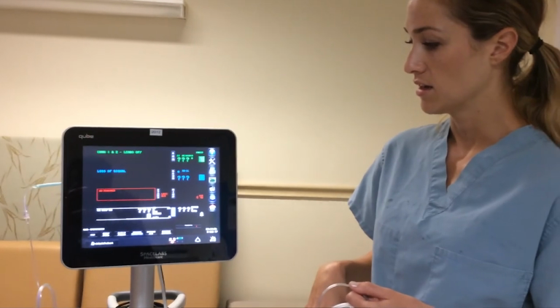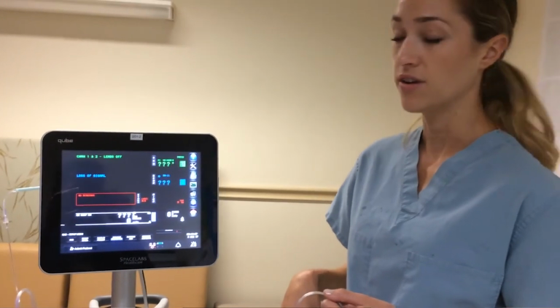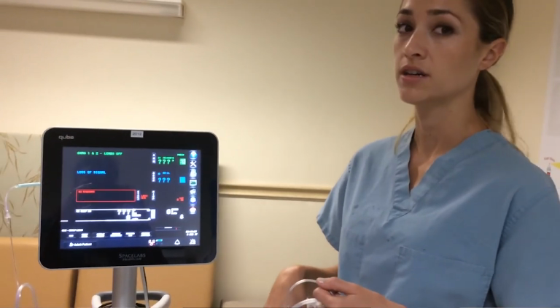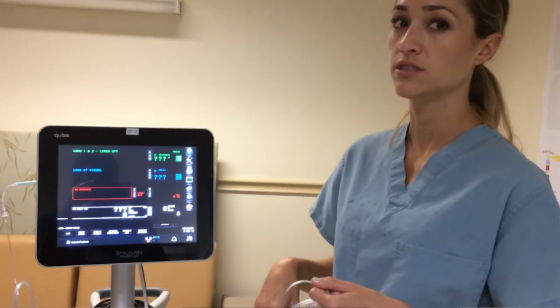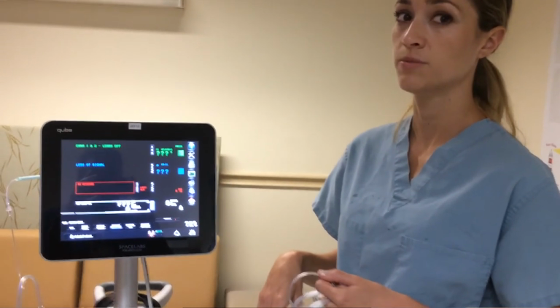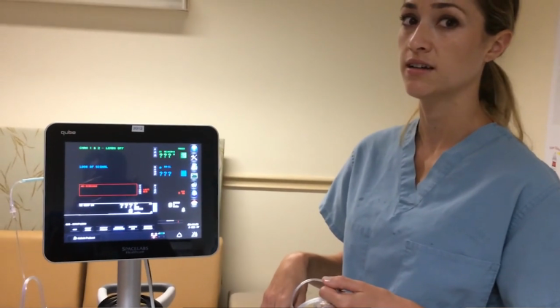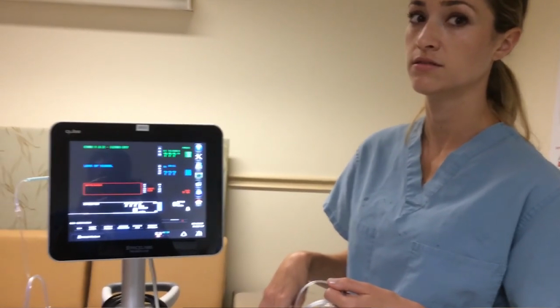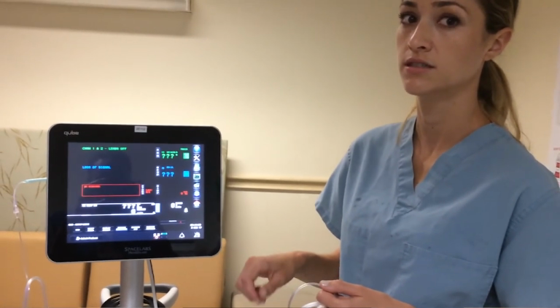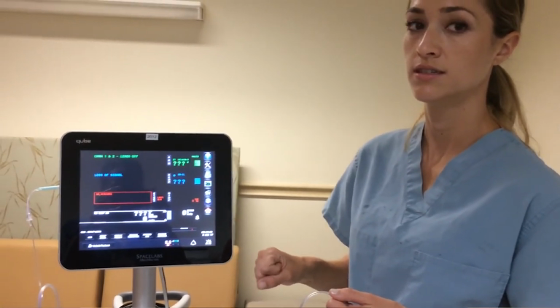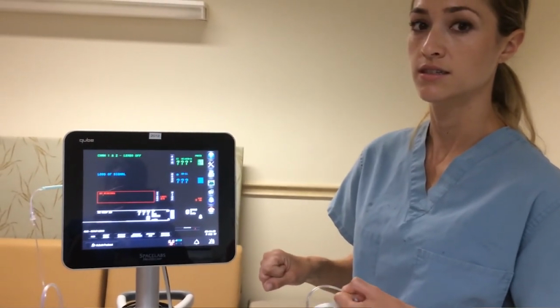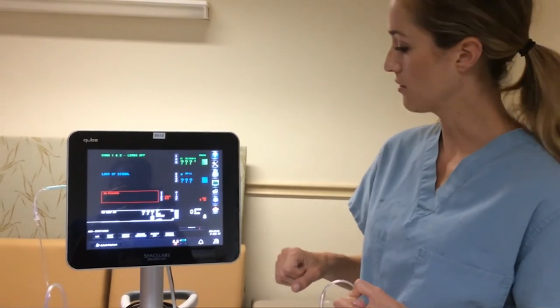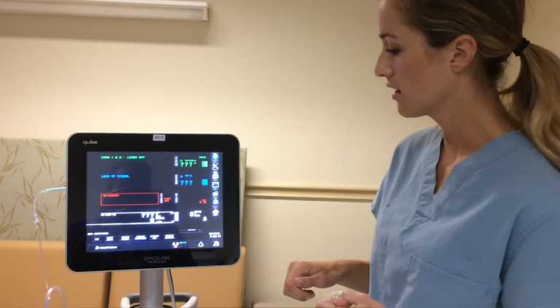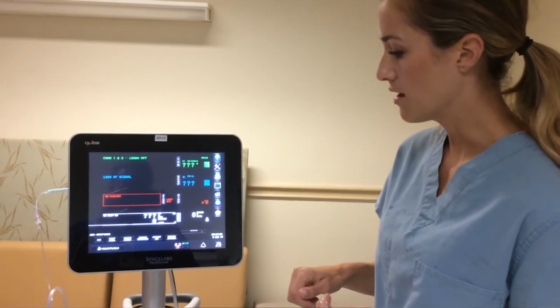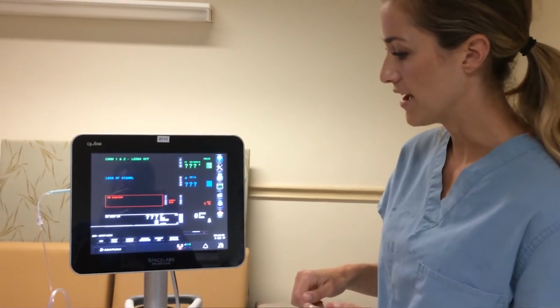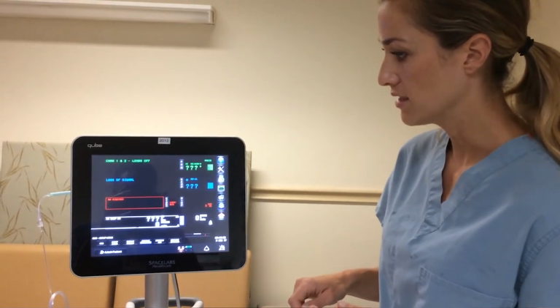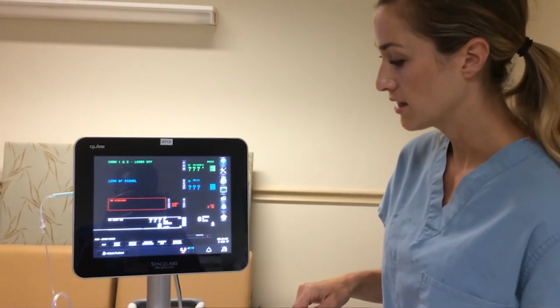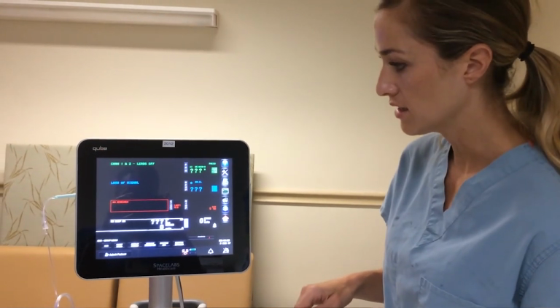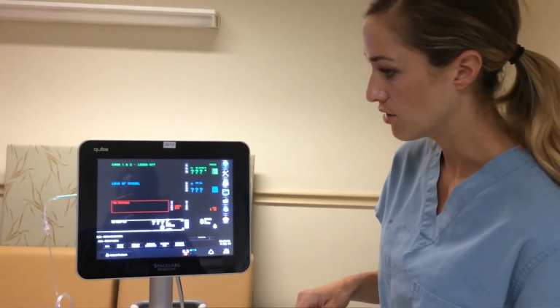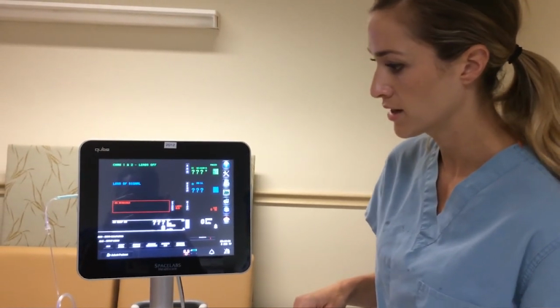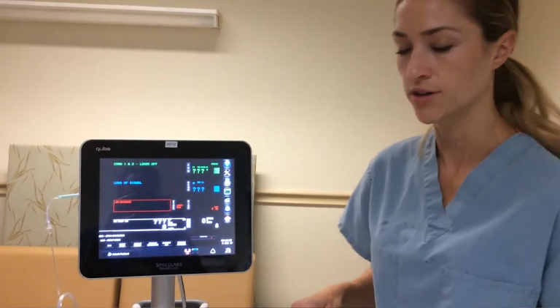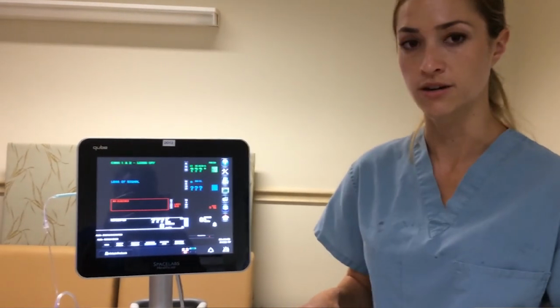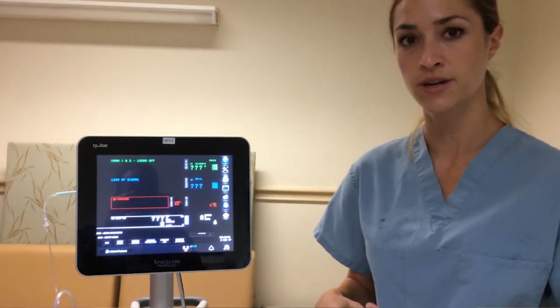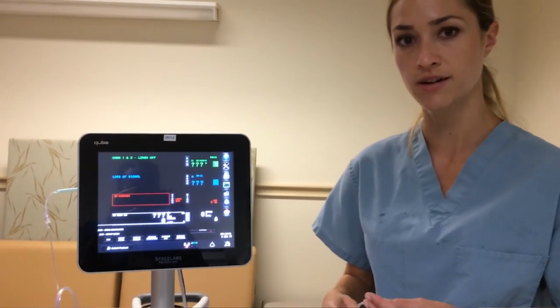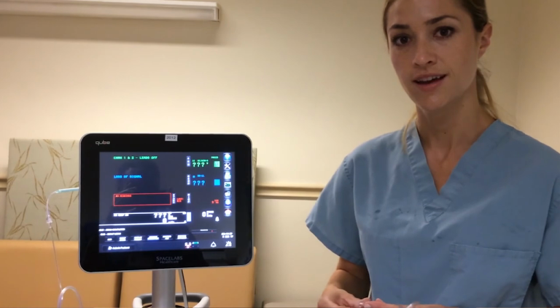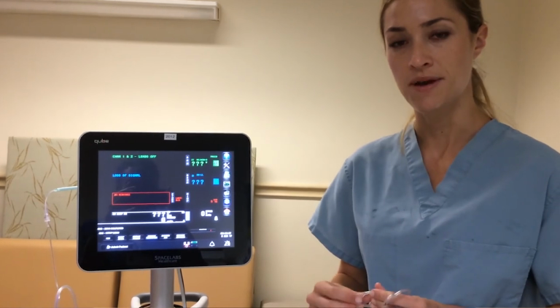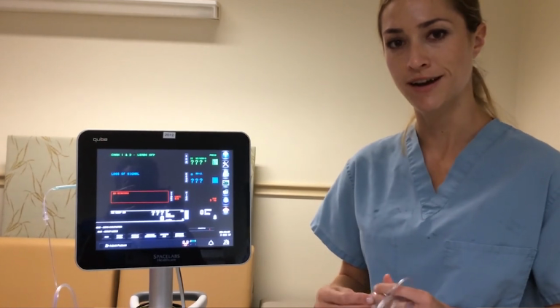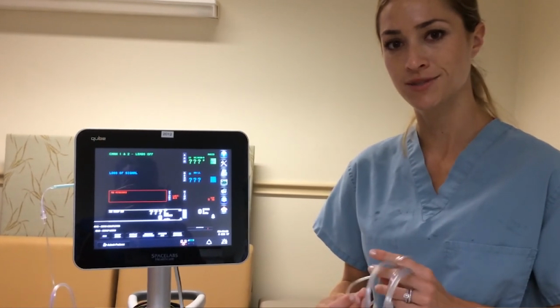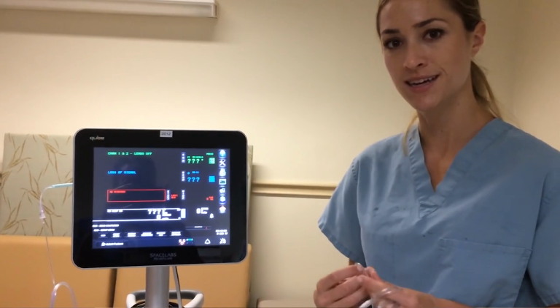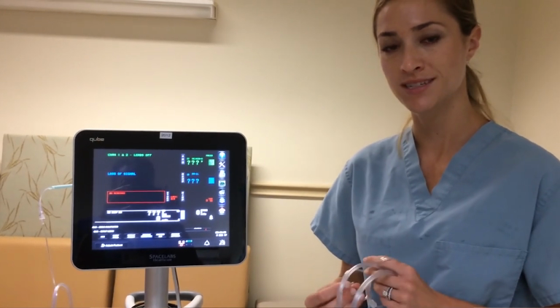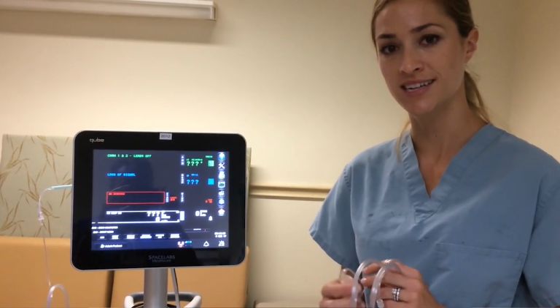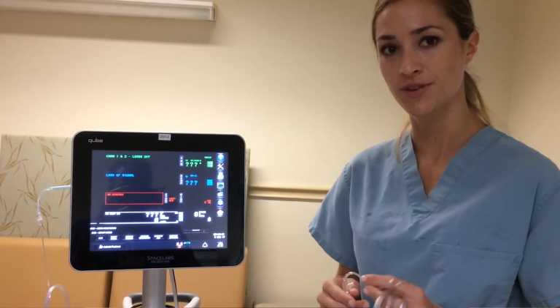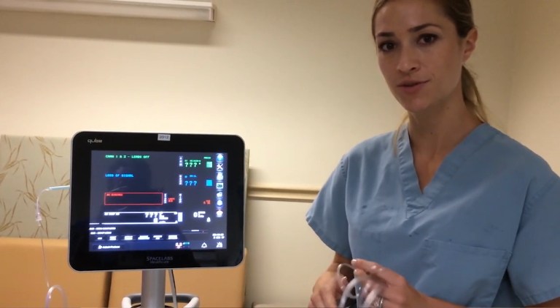Are there any questions? That is all we're going to cover for a quick overview on capnography. I'm Heather Atchison with SpaceLabs — please contact me if you have any questions.